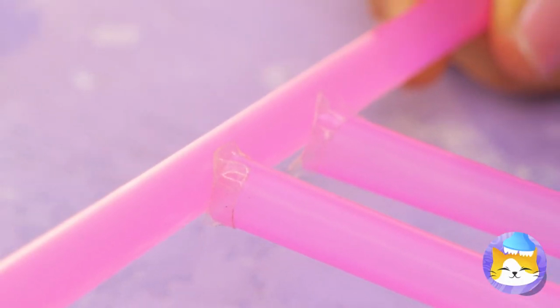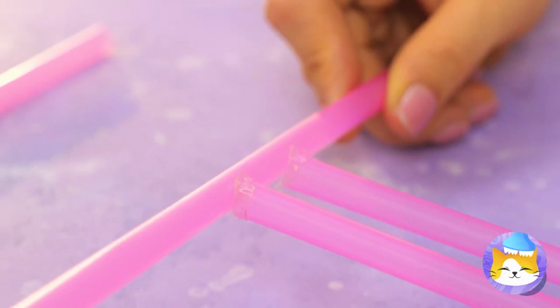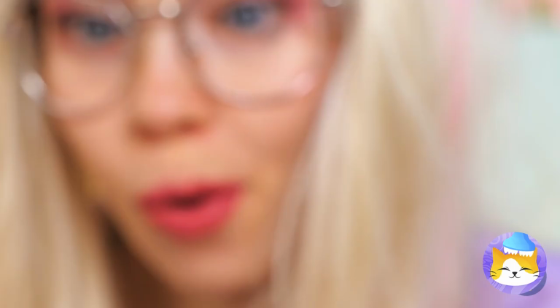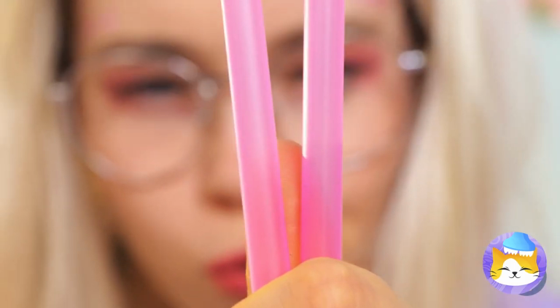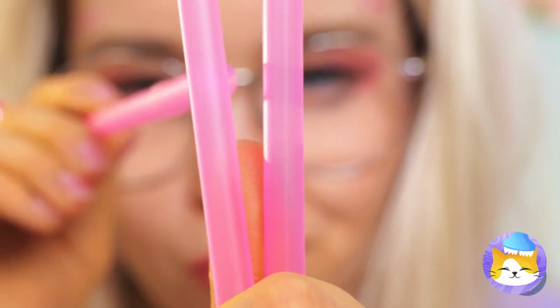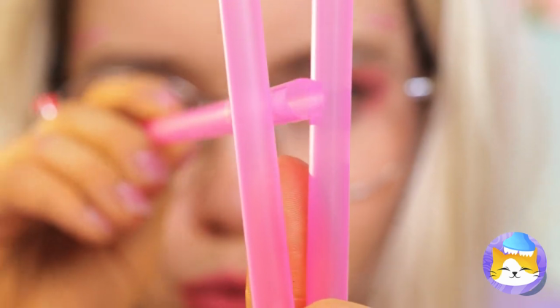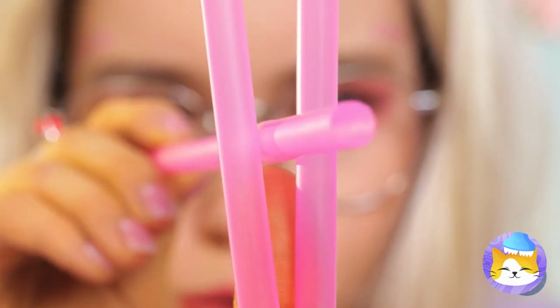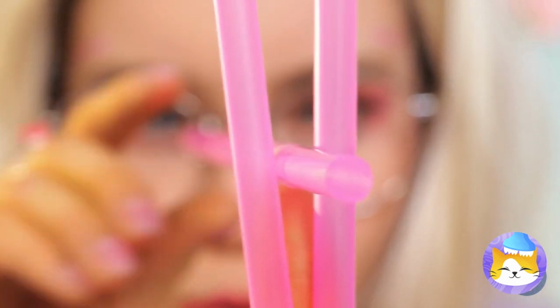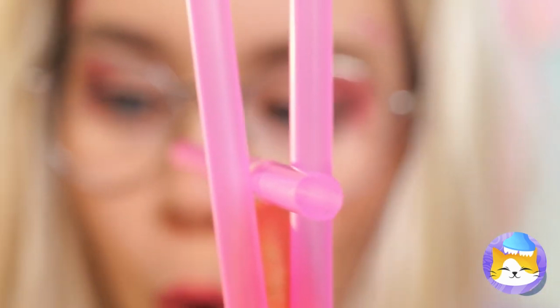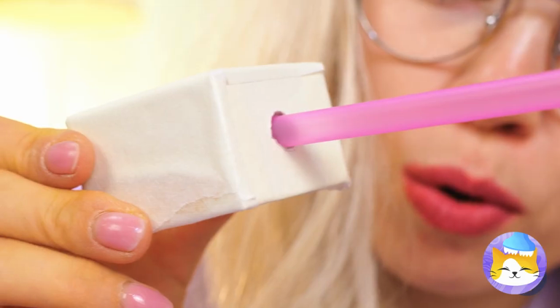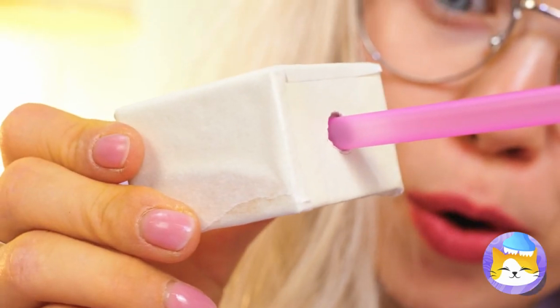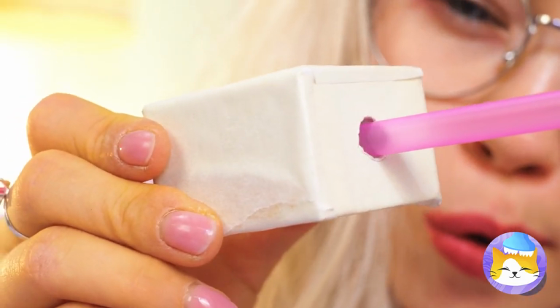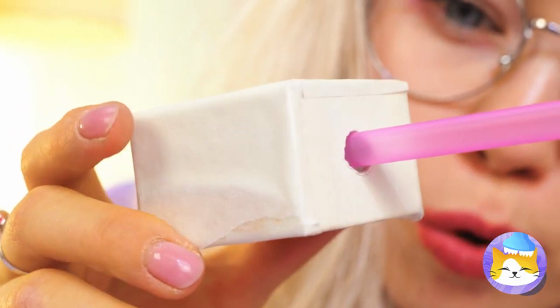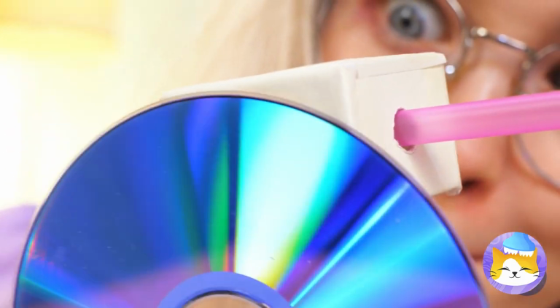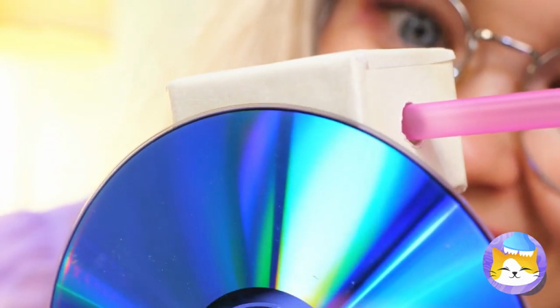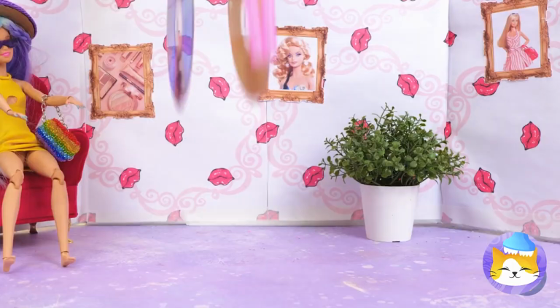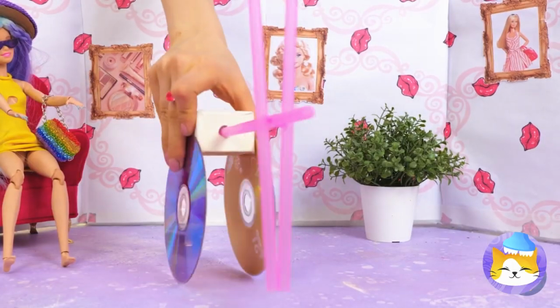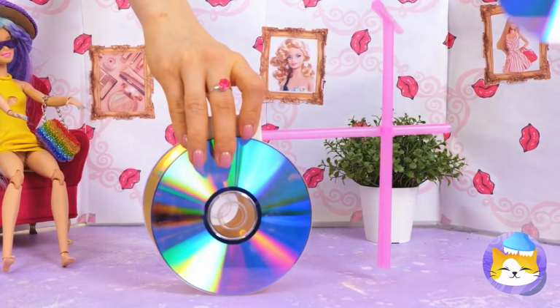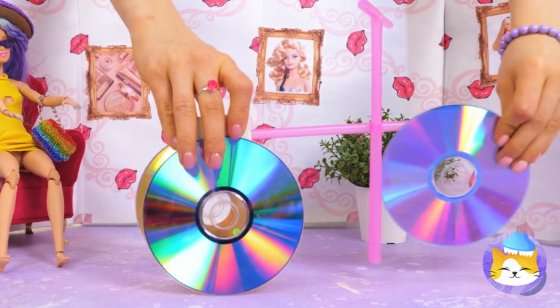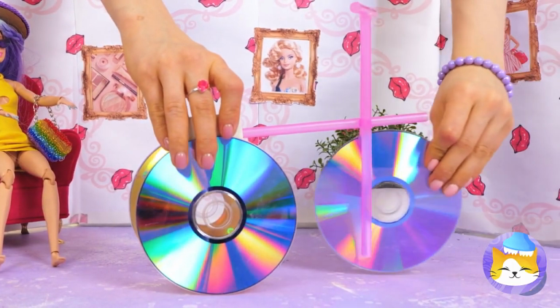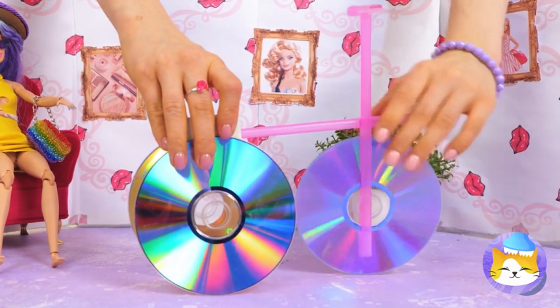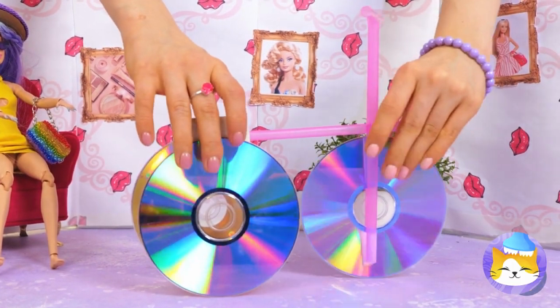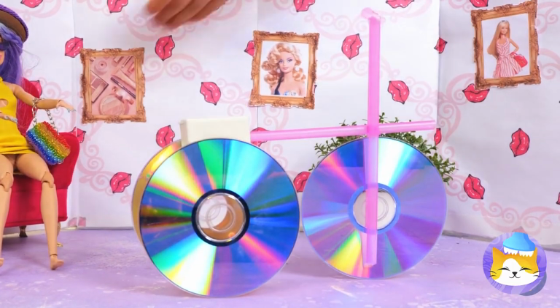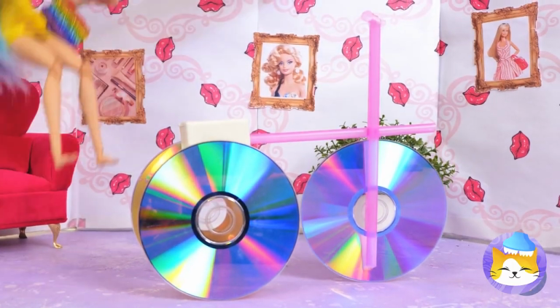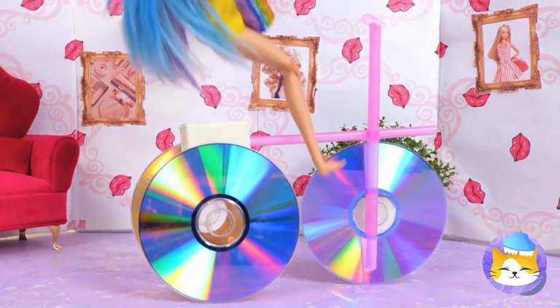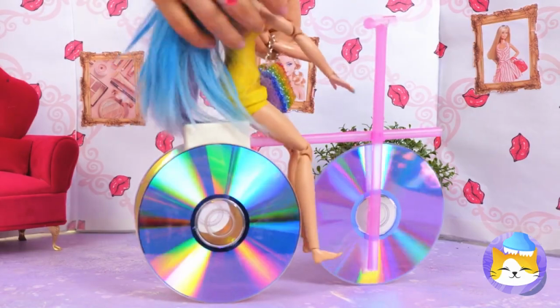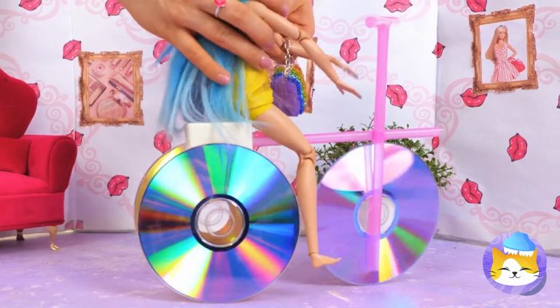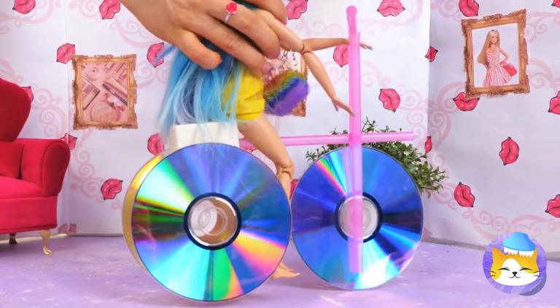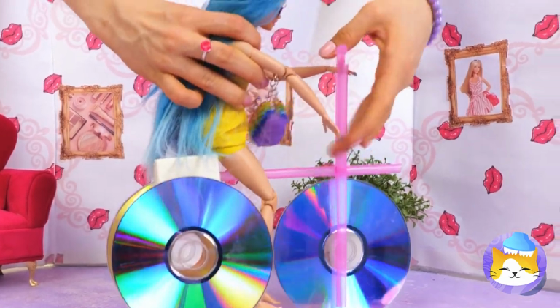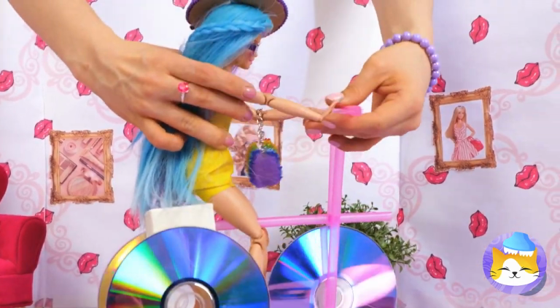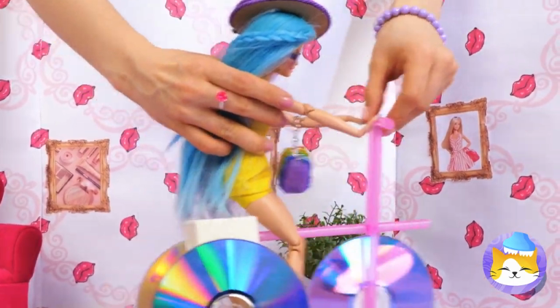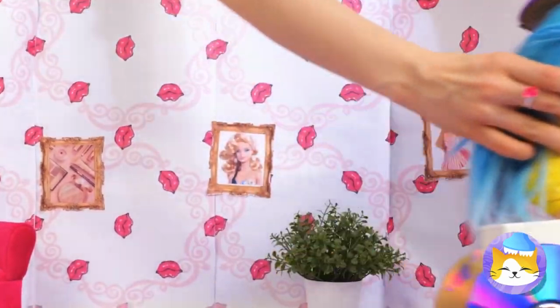Cross some of the lines together, add to a base, place the CDs on the end, and soon Barbara's got a brand new set of wheels. She's got a need for speed and a ticket to ride.